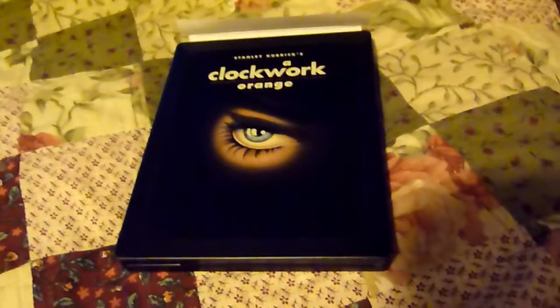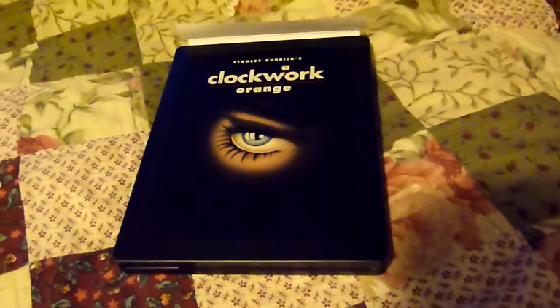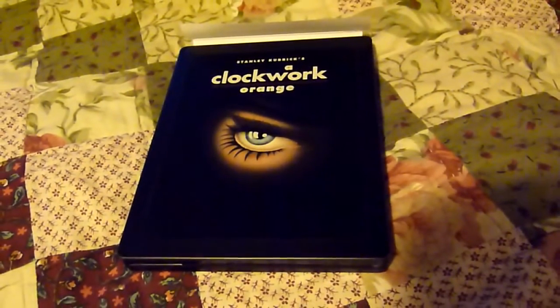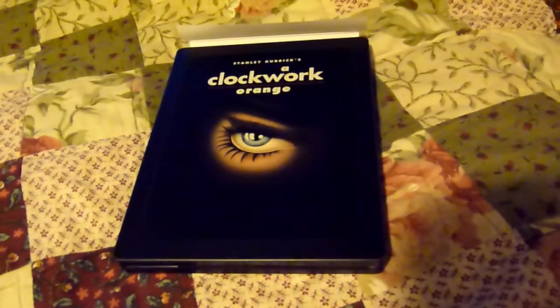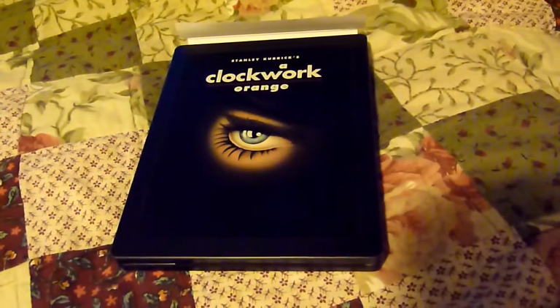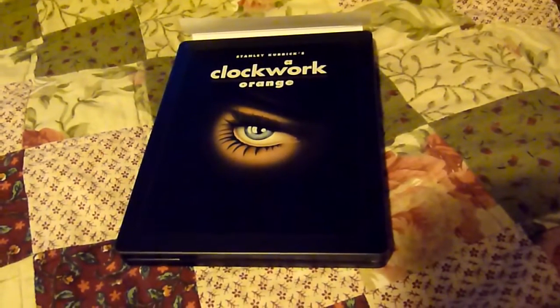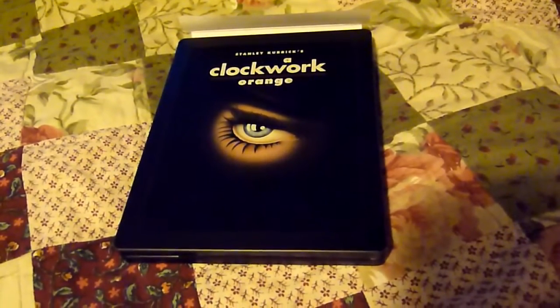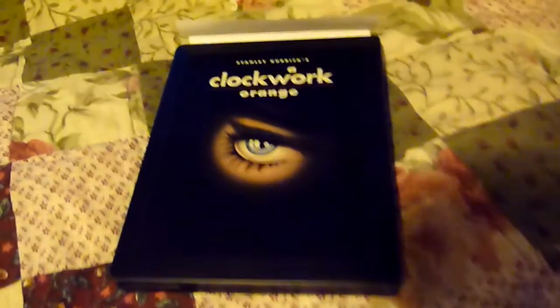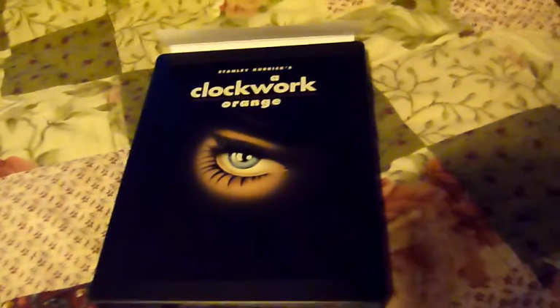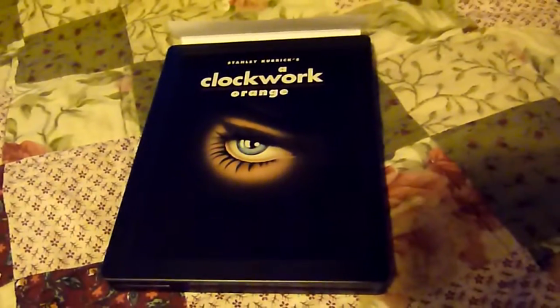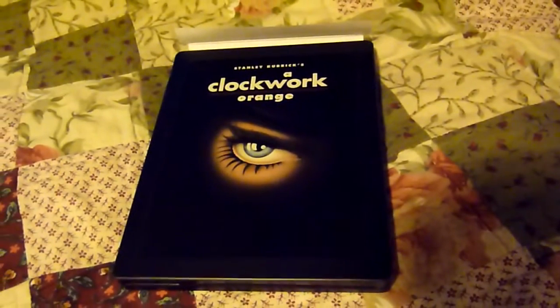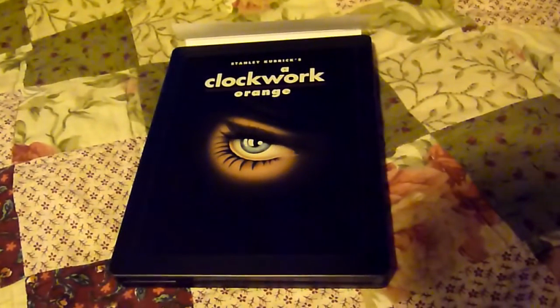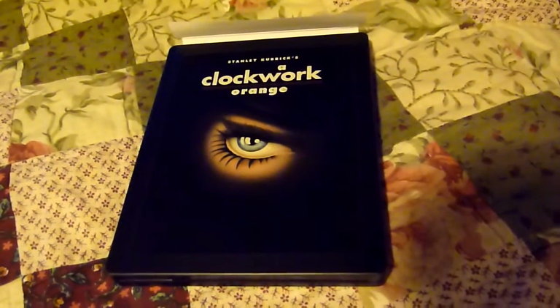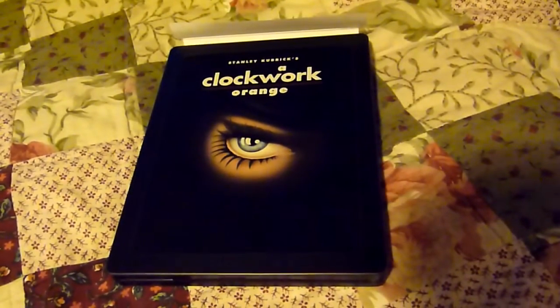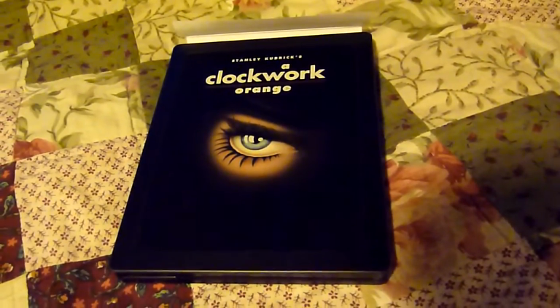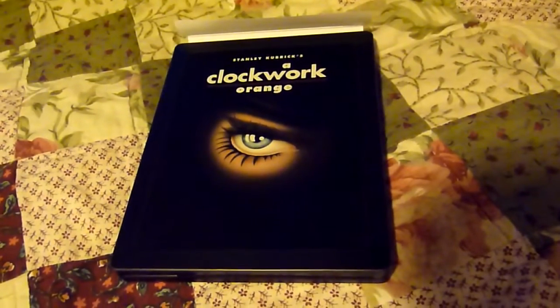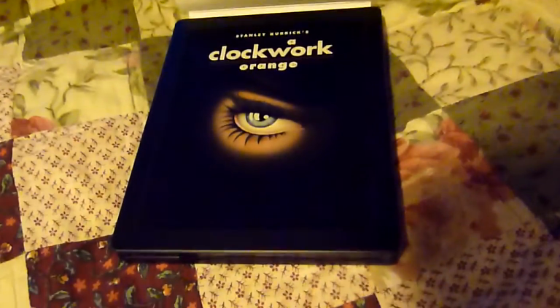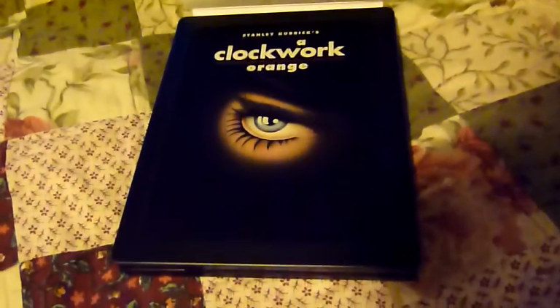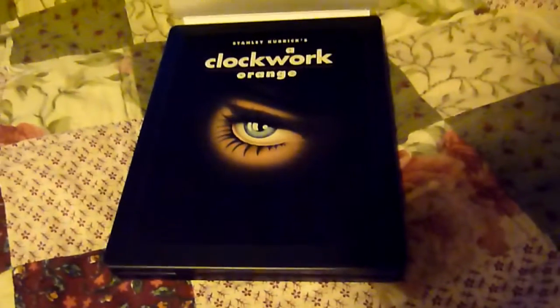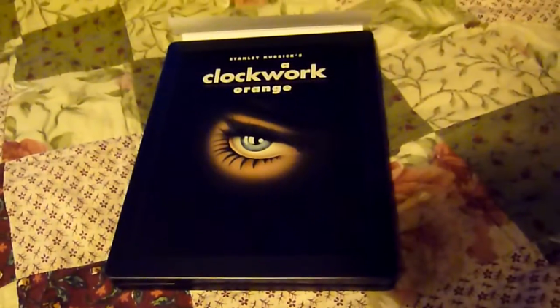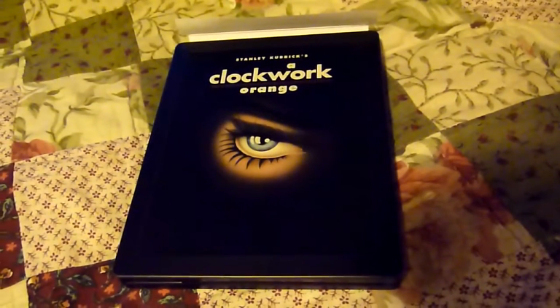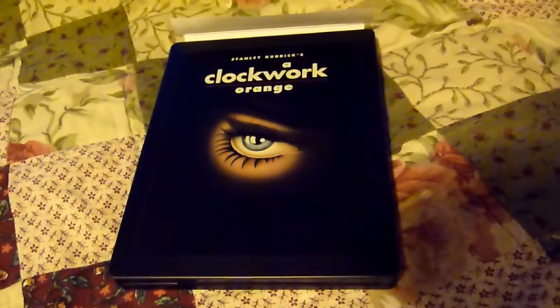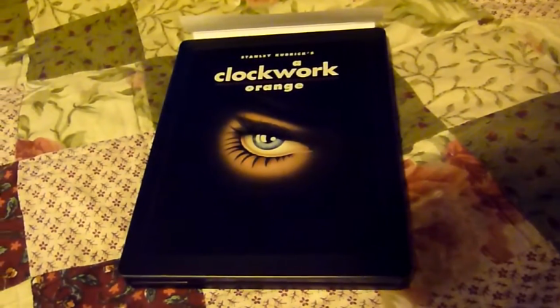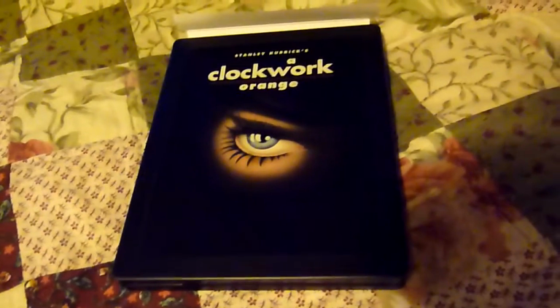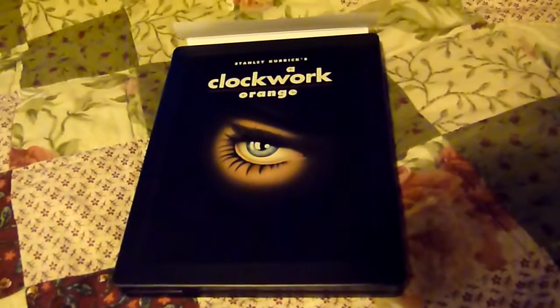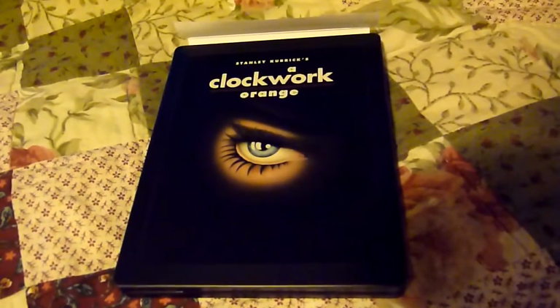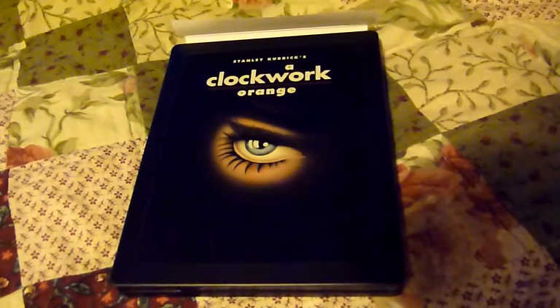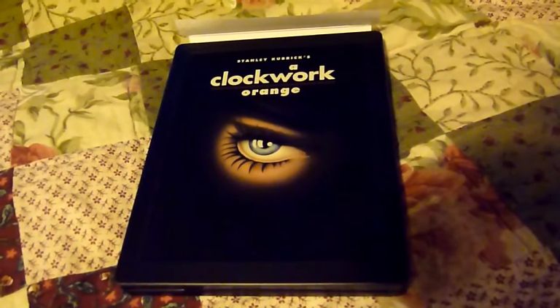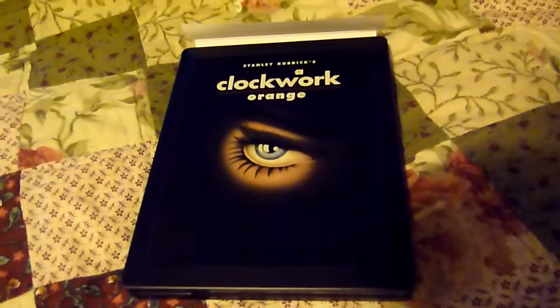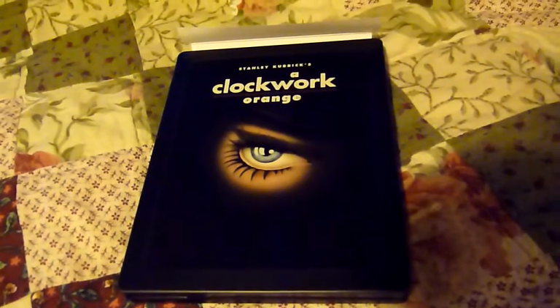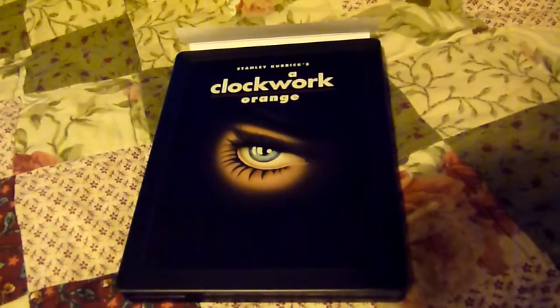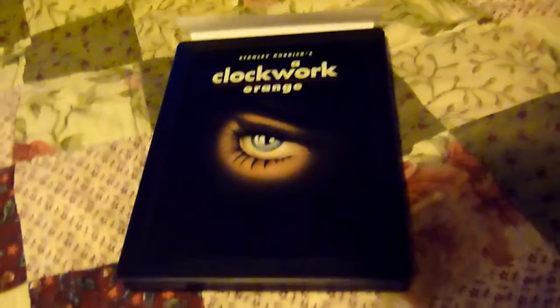Hello and welcome to another February 2014 update. This time it's another Blu-ray Steelbook — the Zavvi exclusive release of Stanley Kubrick's A Clockwork Orange.